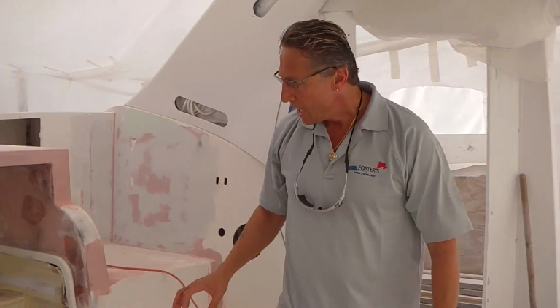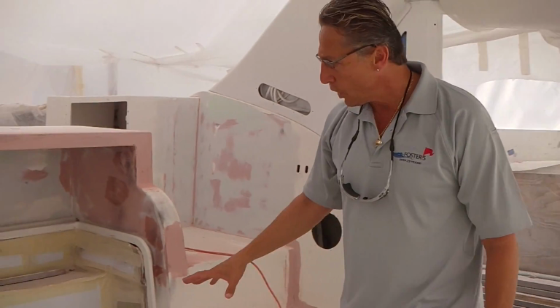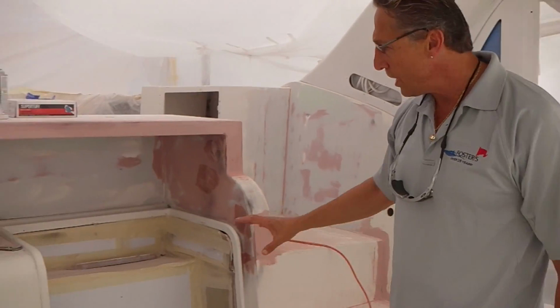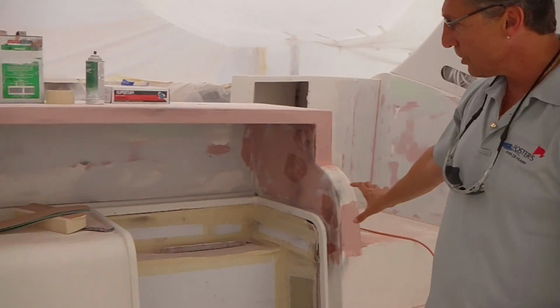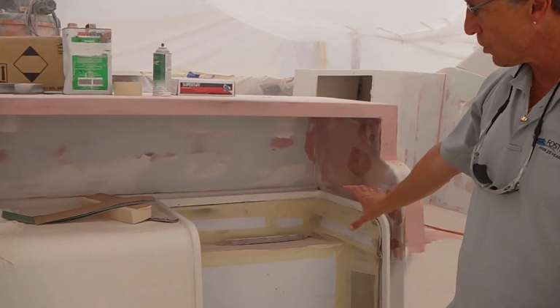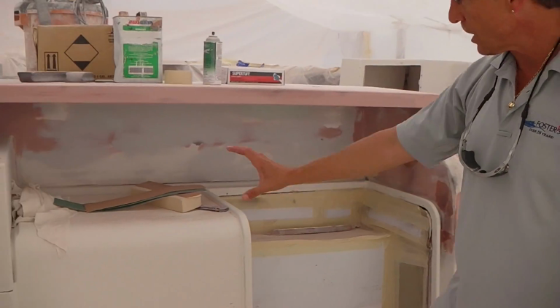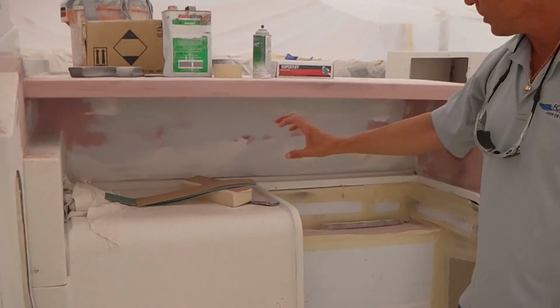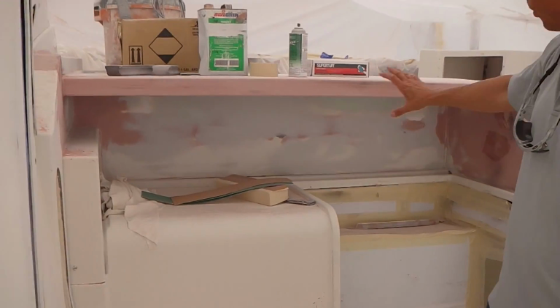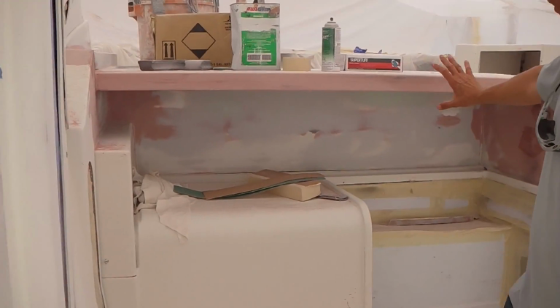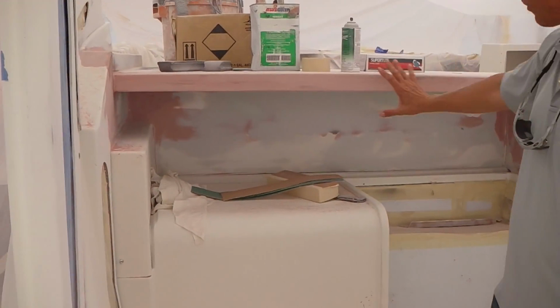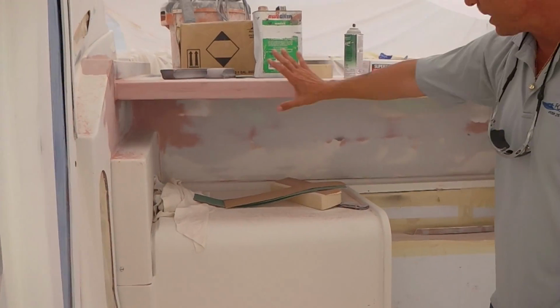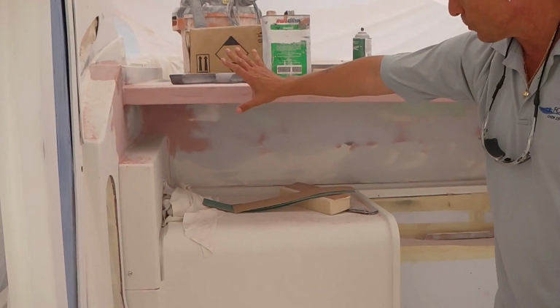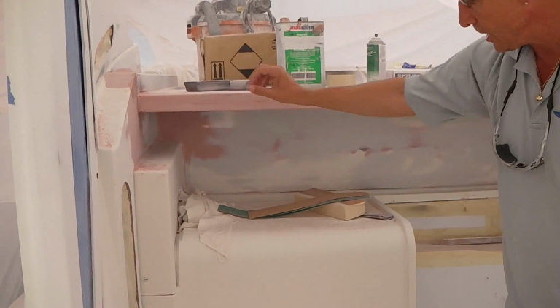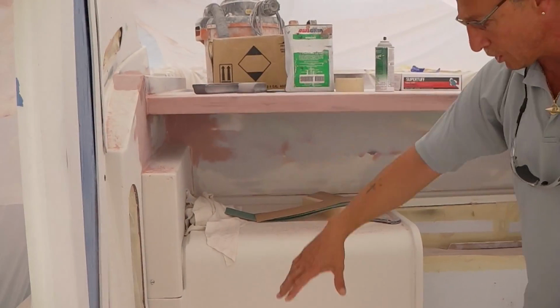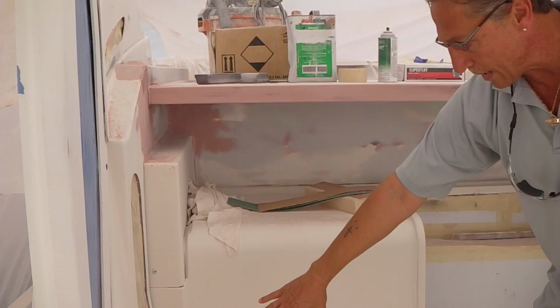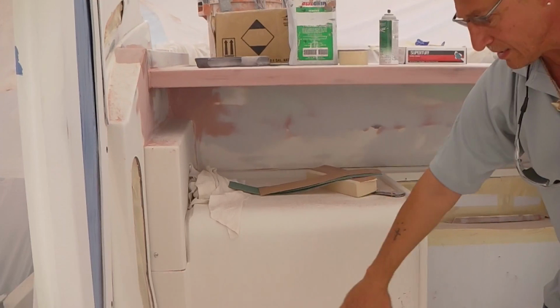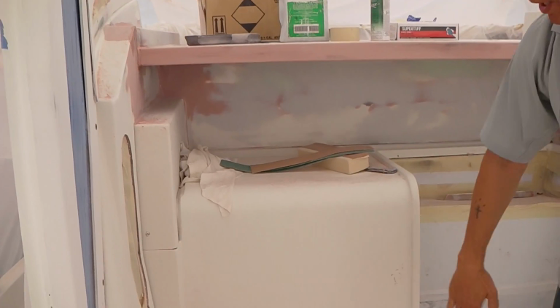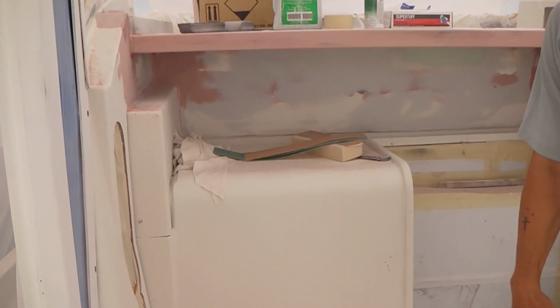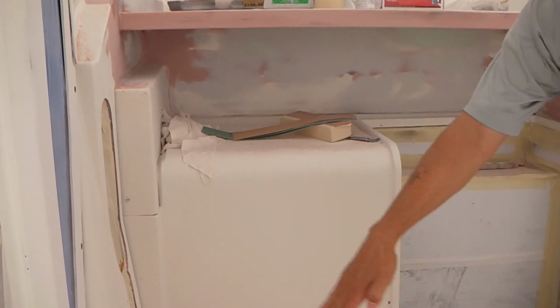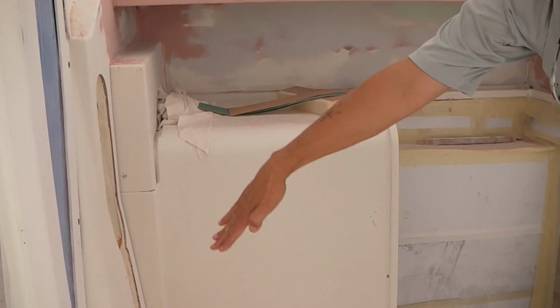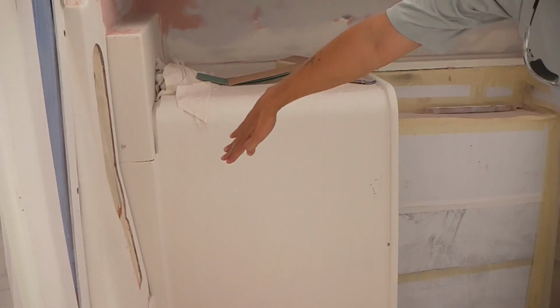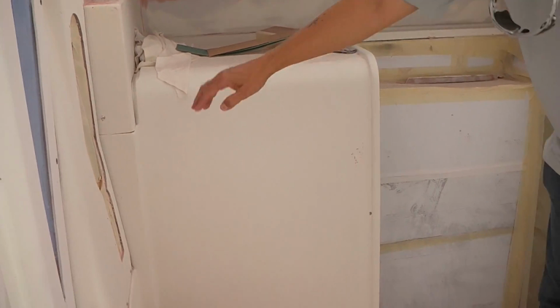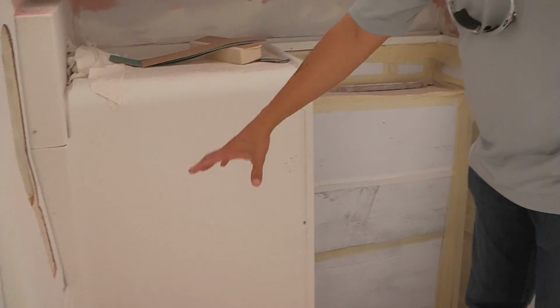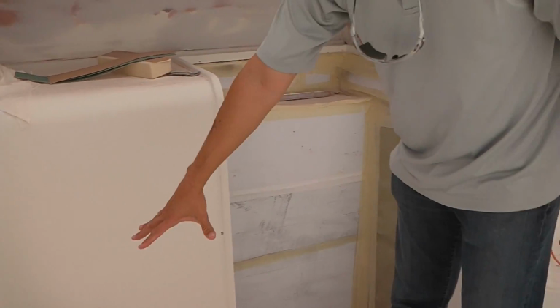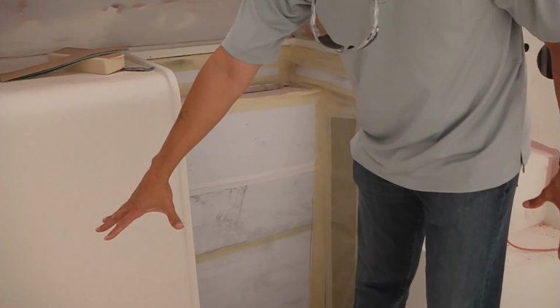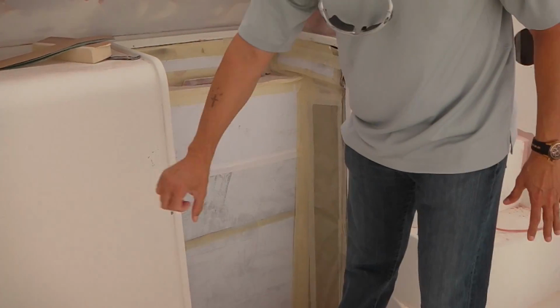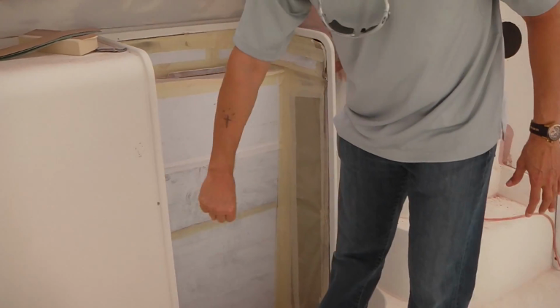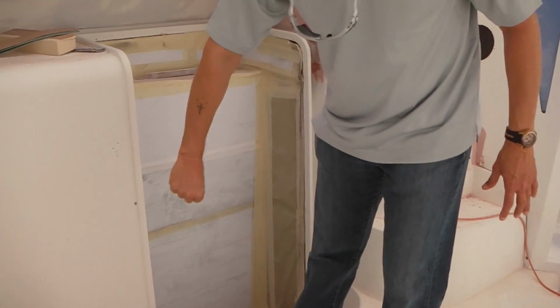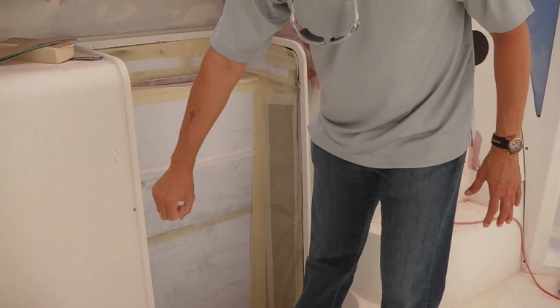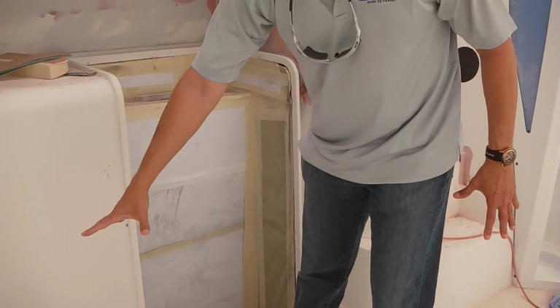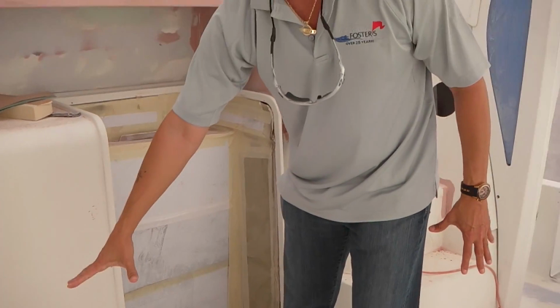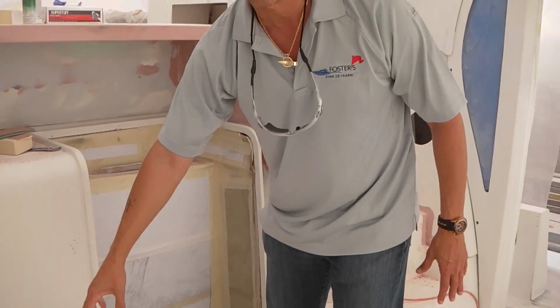Over here, this is your sliding door. You're going to have a bench right here, and then you're going to have that TV cabinet right here we're building, with the sink and storage right here with the refrigerator.